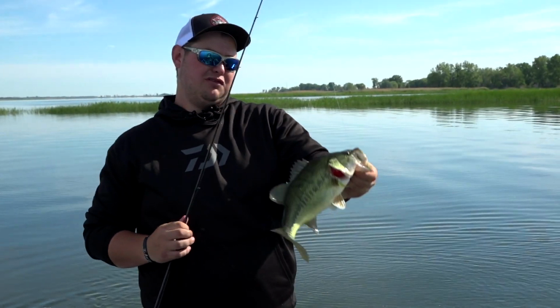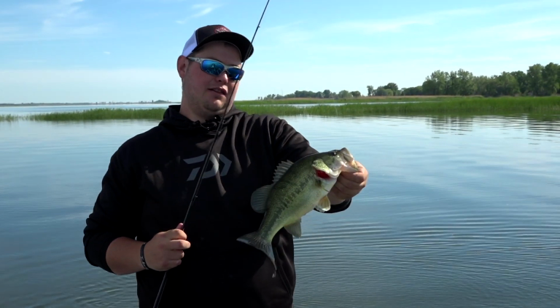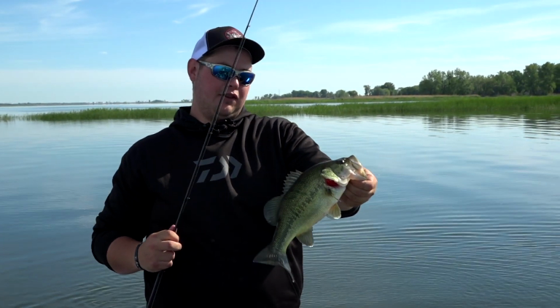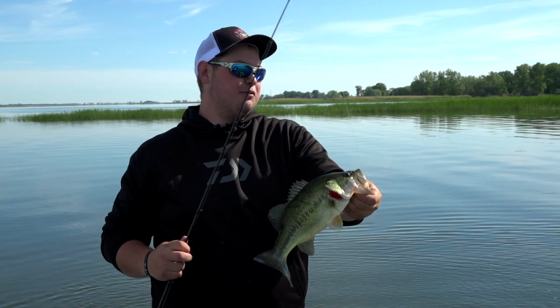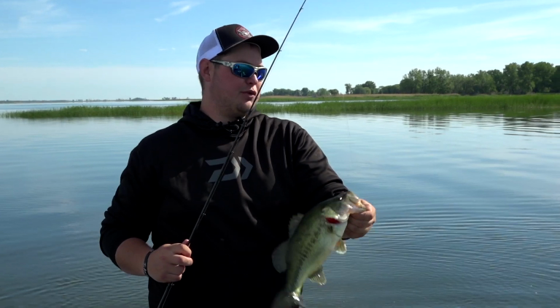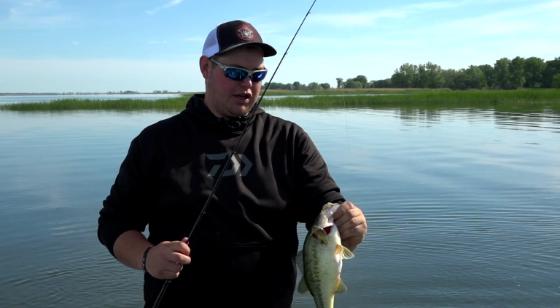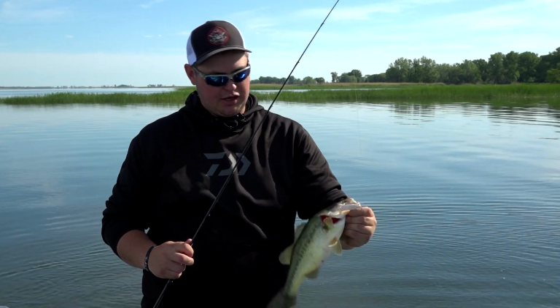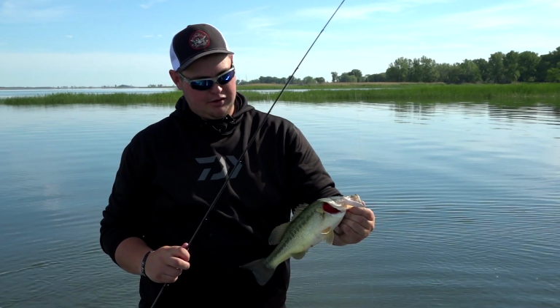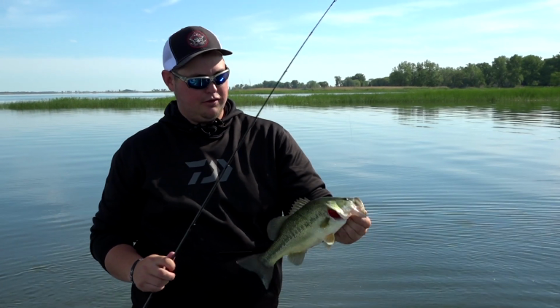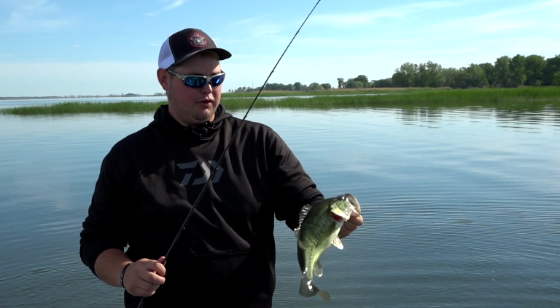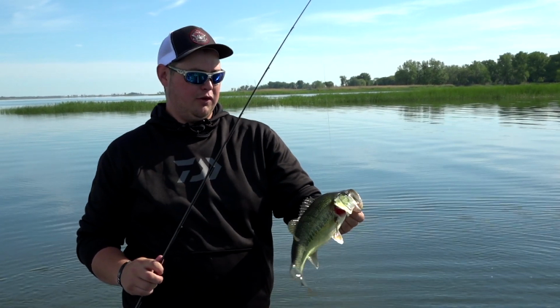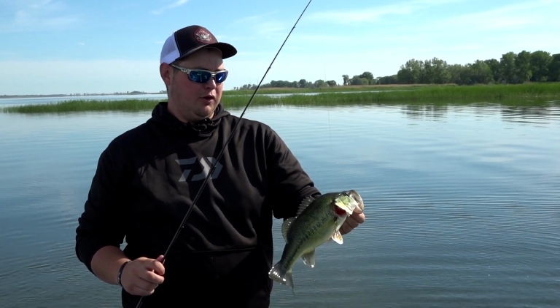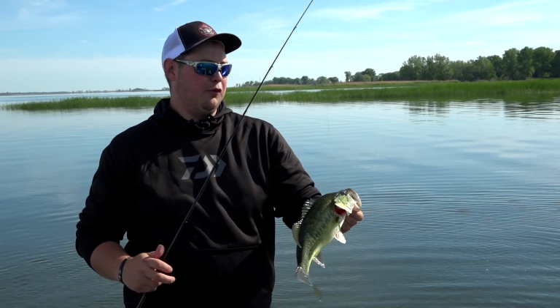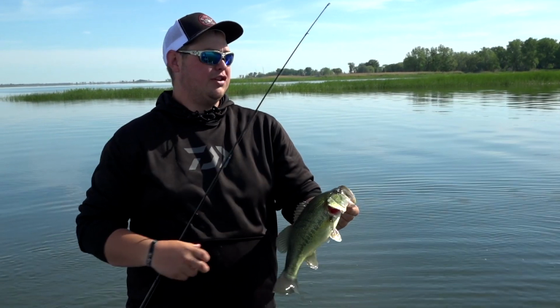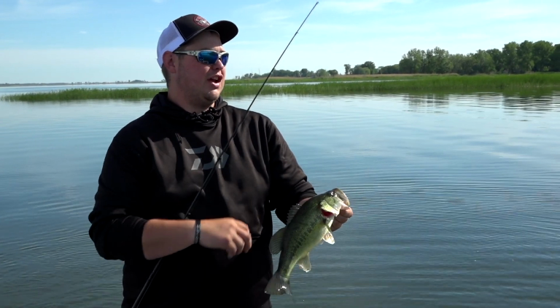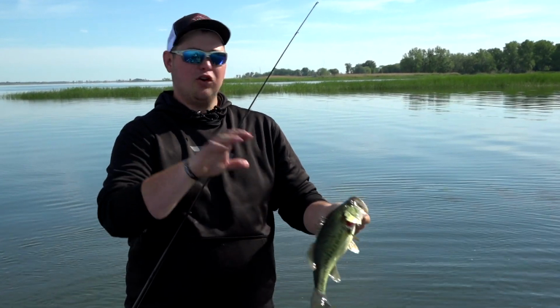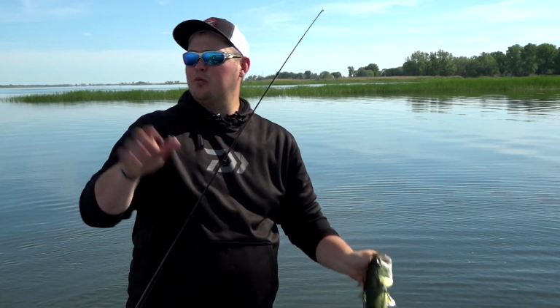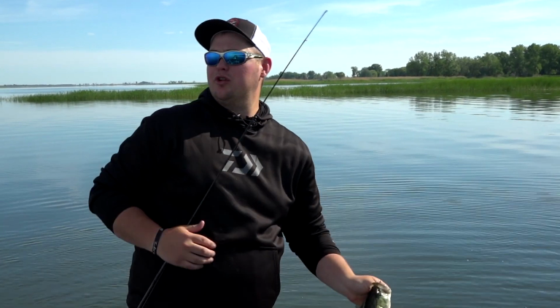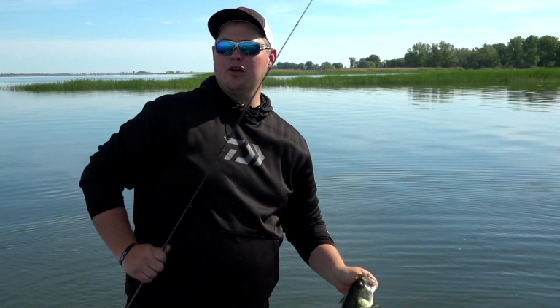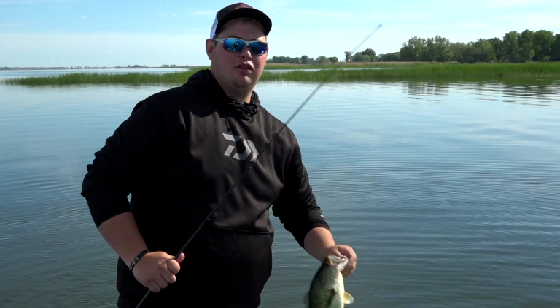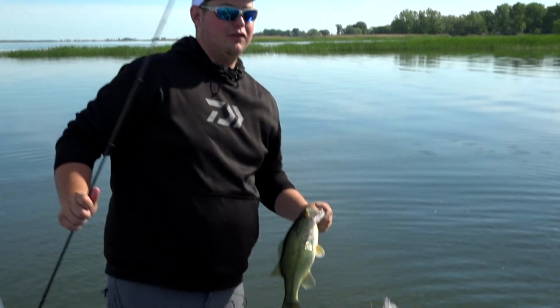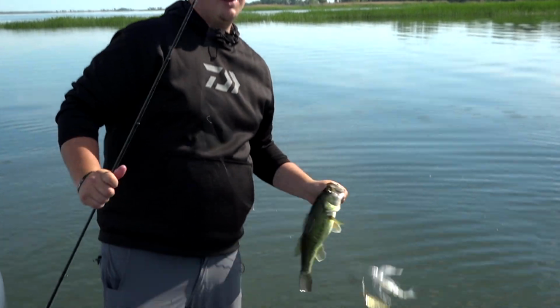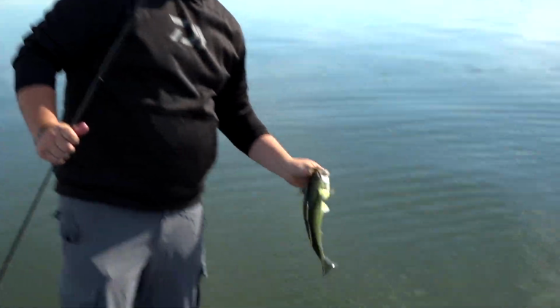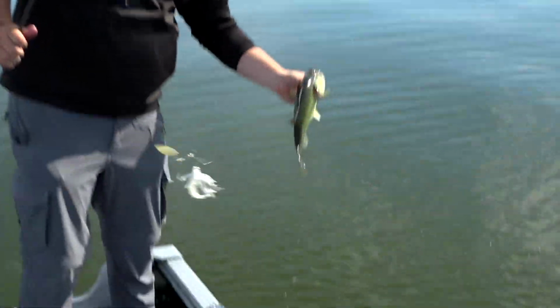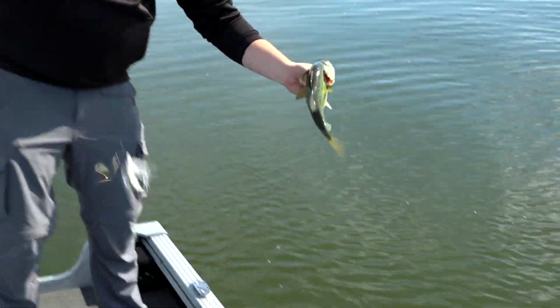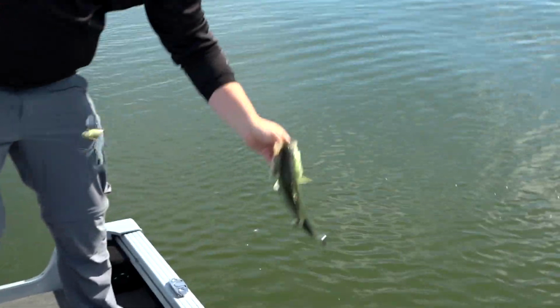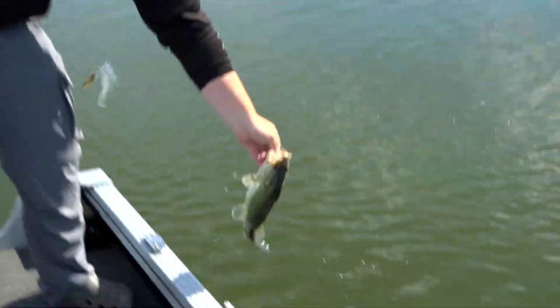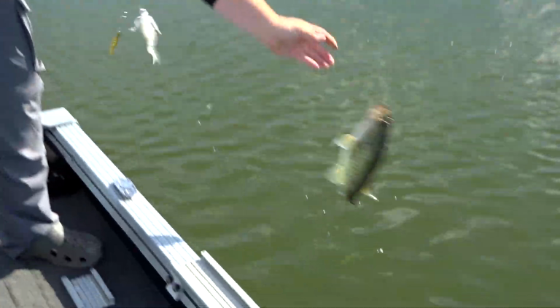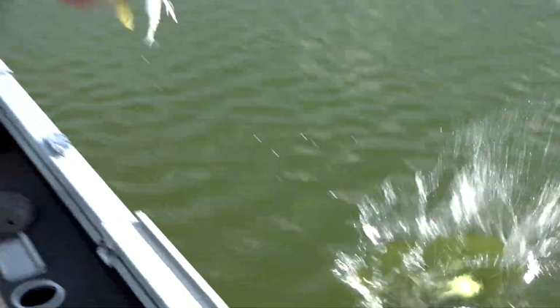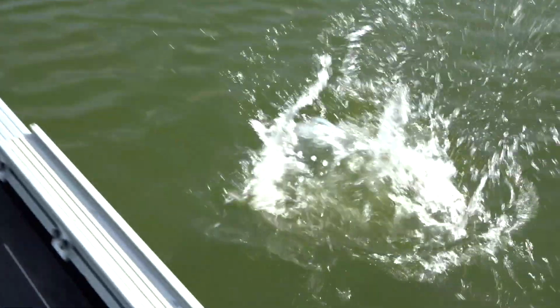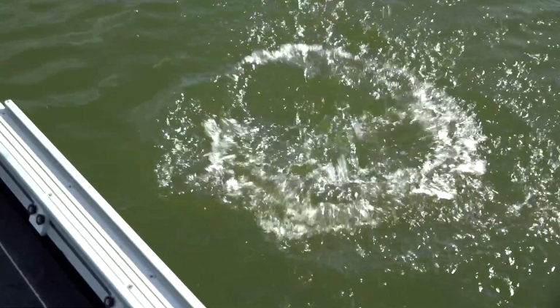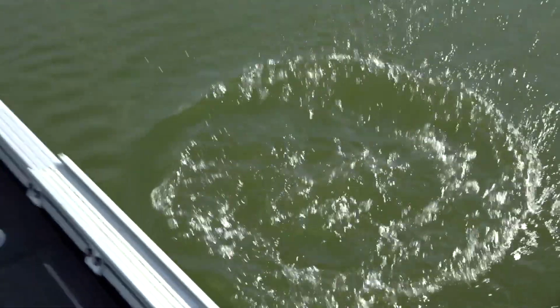It's definitely not as big as we're going to catch today, but if we can just go from point to point there are a lot of points to fish. I don't think we'll even get them all covered in a day.